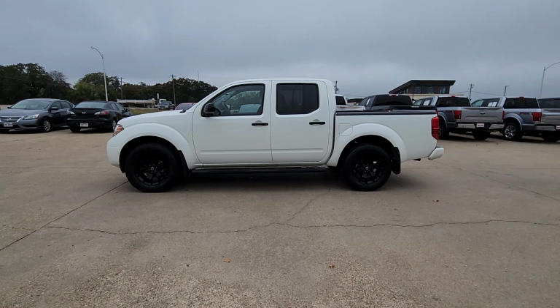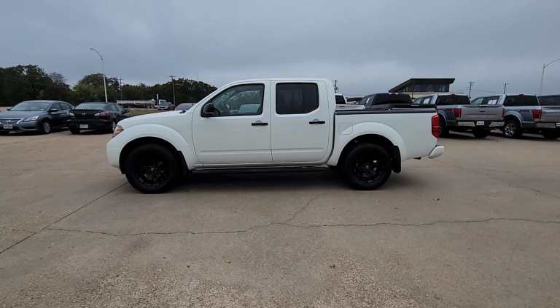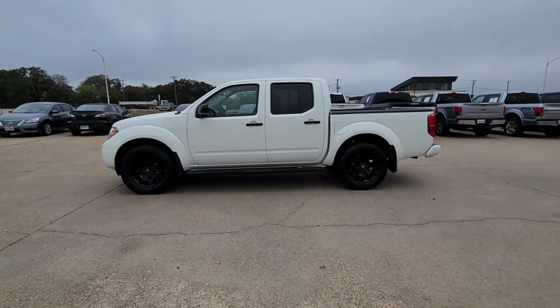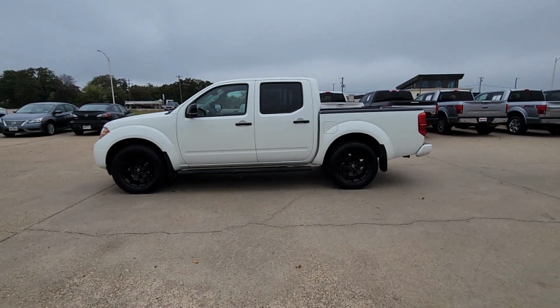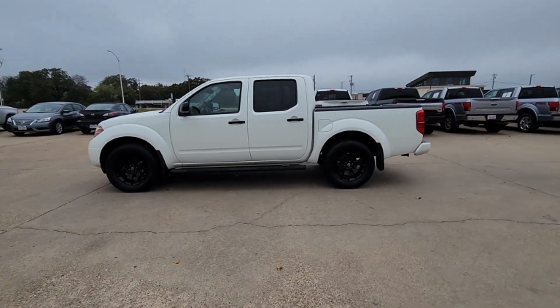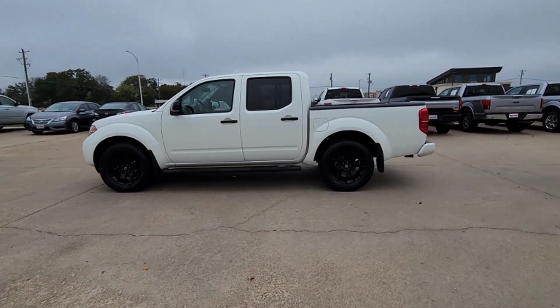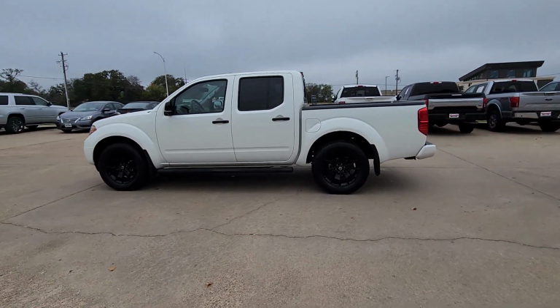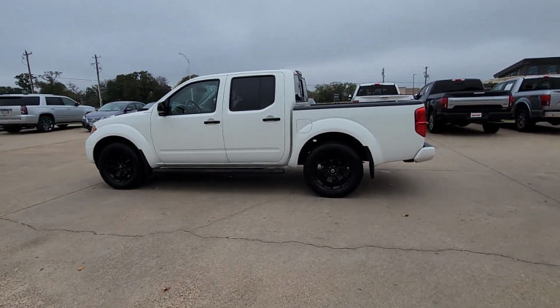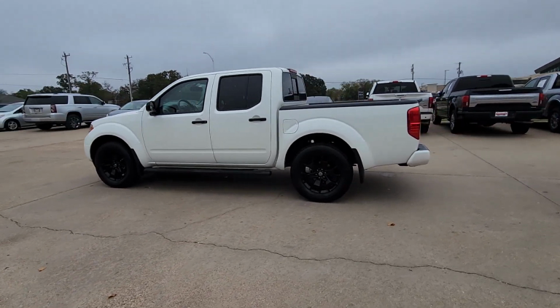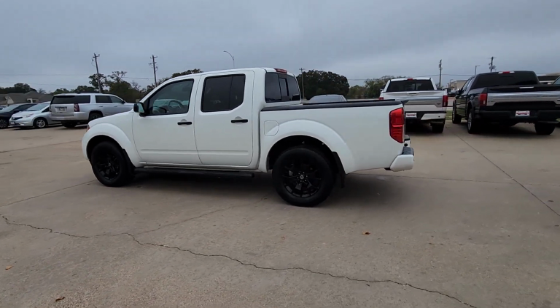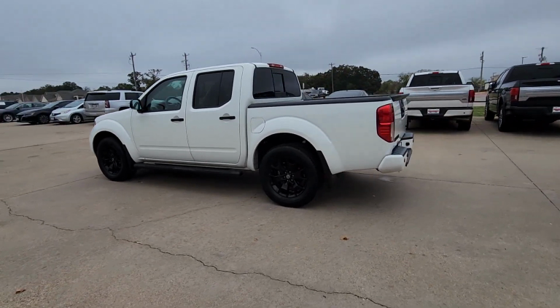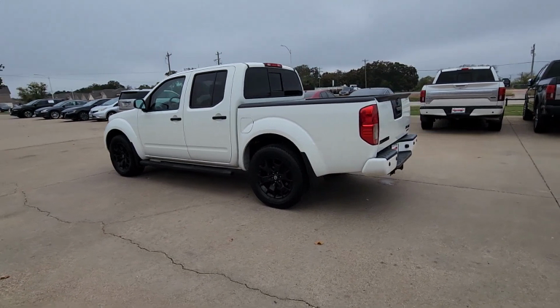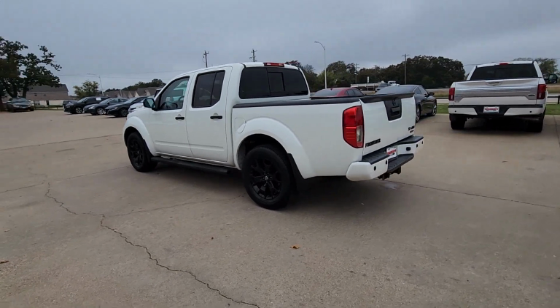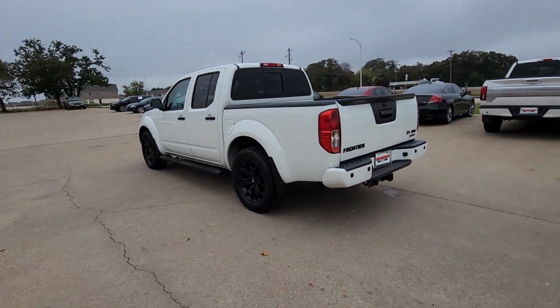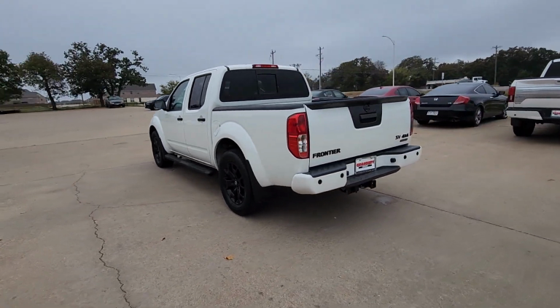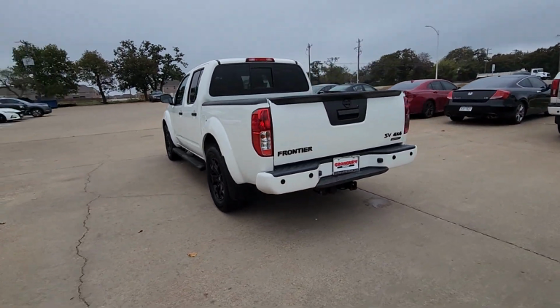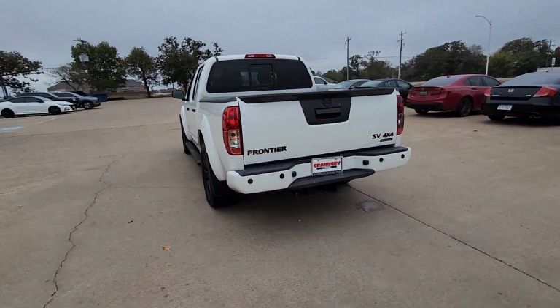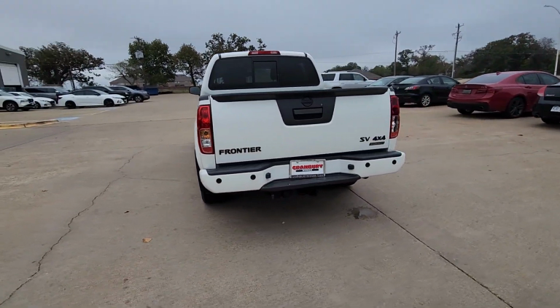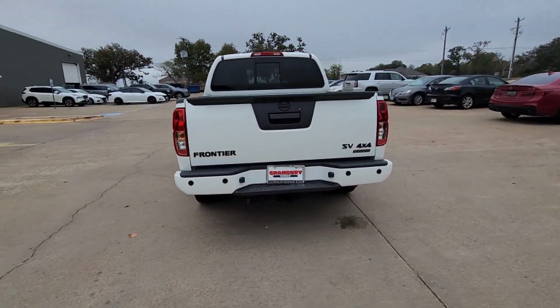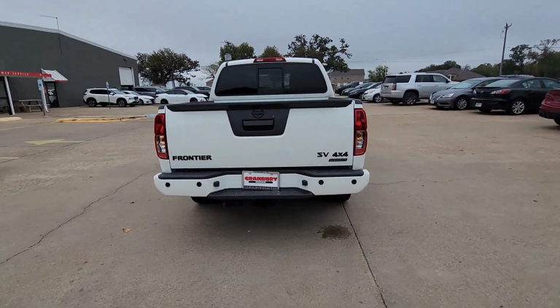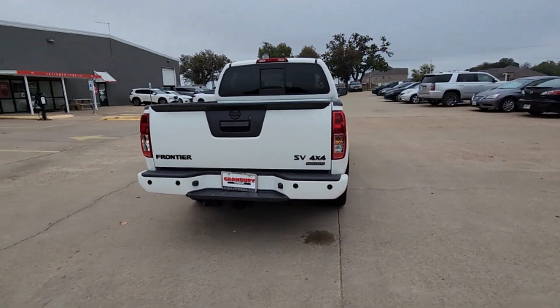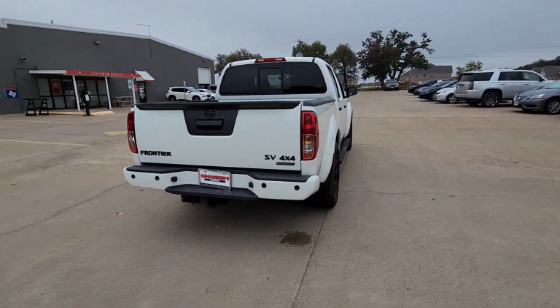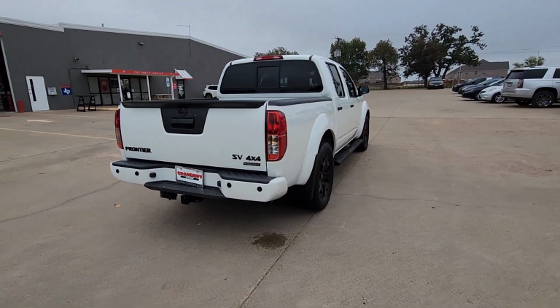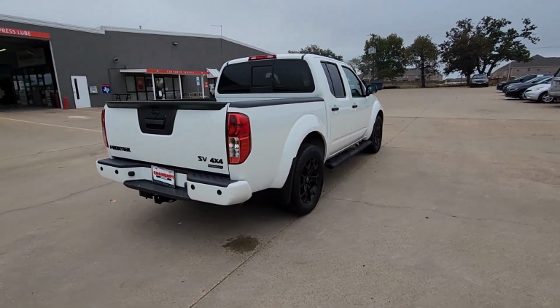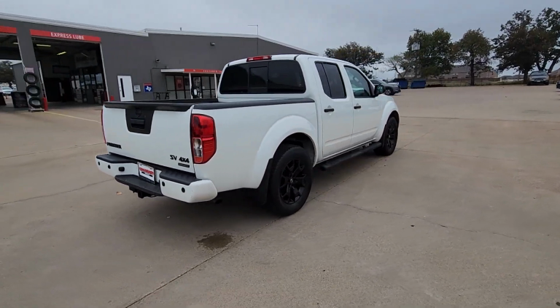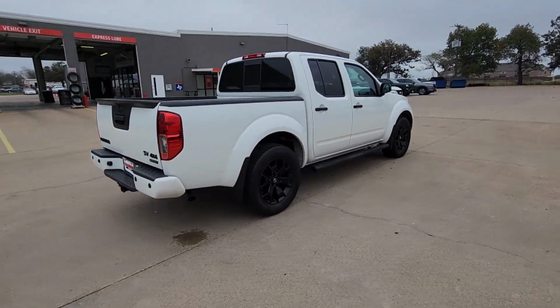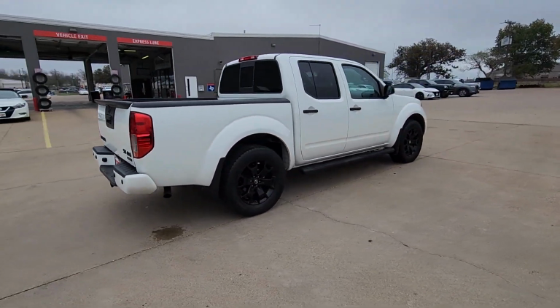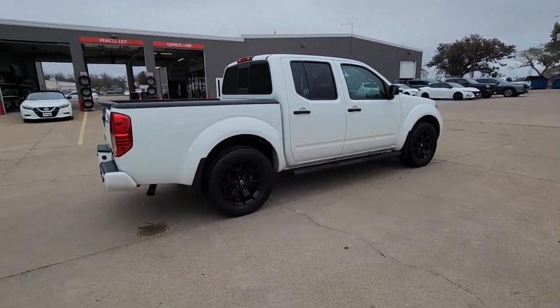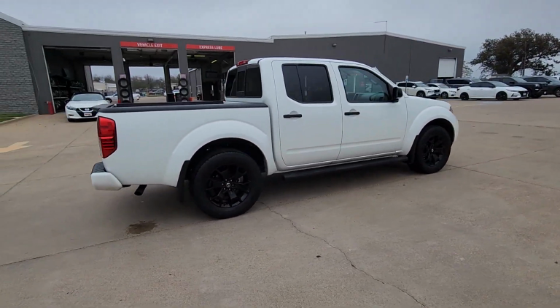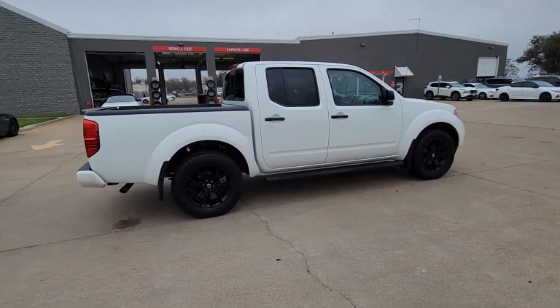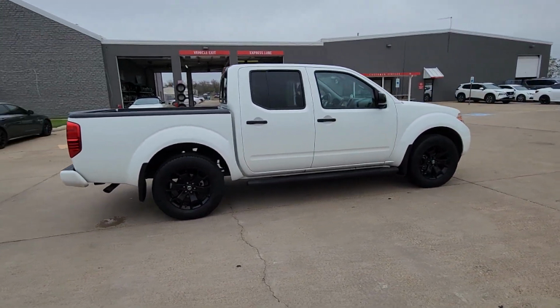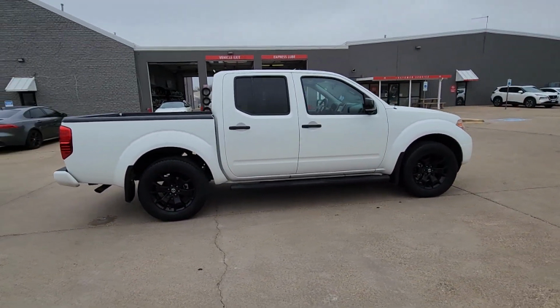Get acquainted with the 2021 Nissan Frontier. With less than 25,000 miles on the odometer, this vehicle stands out from the rest. You'll be ready for the job or off-road recreation in this remarkably affordable Frontier.